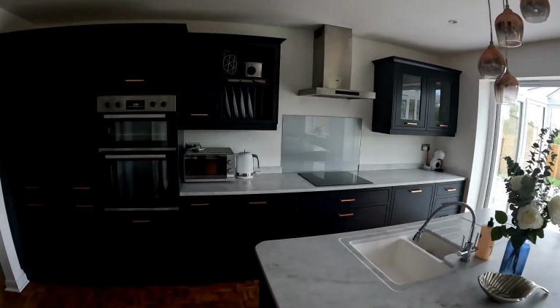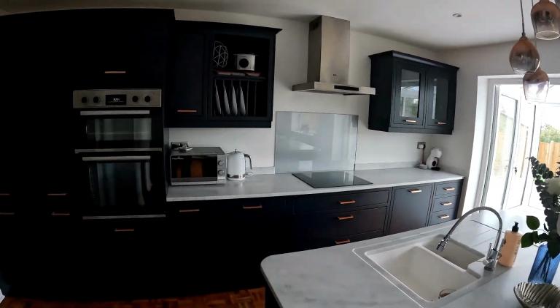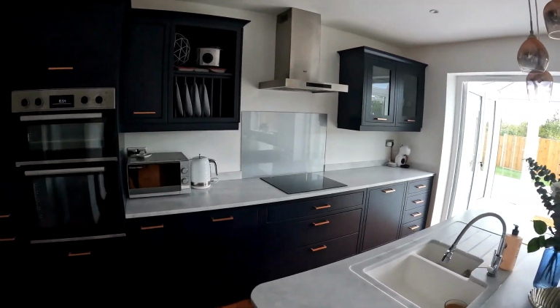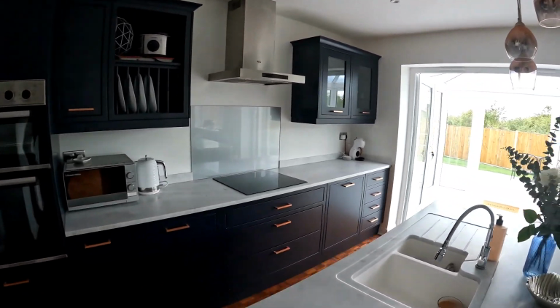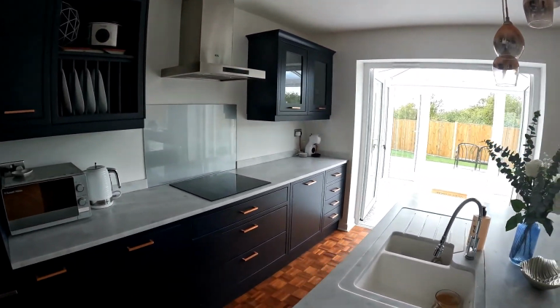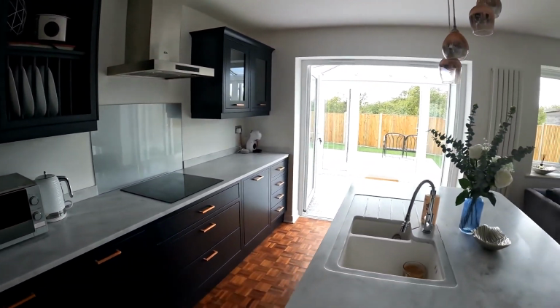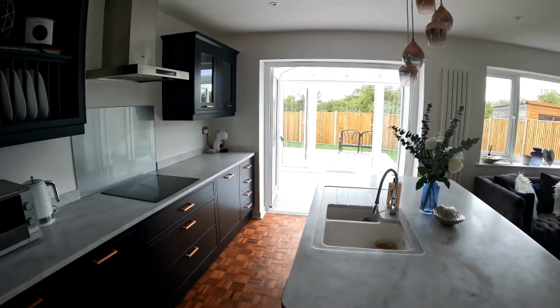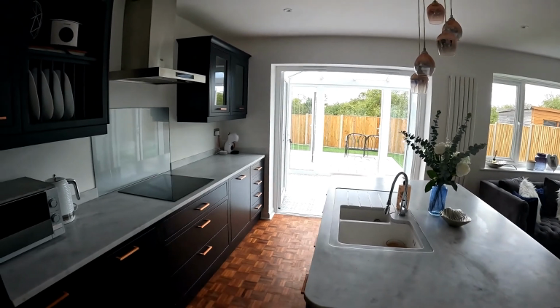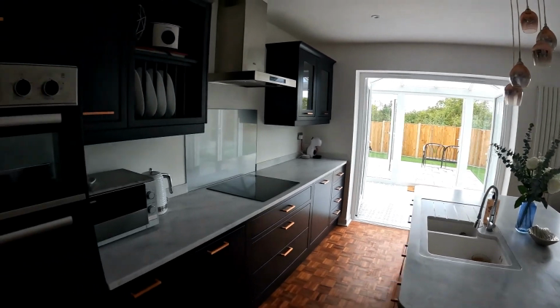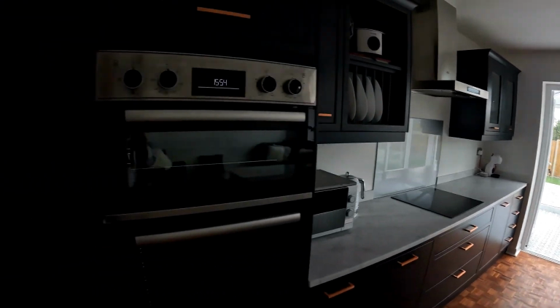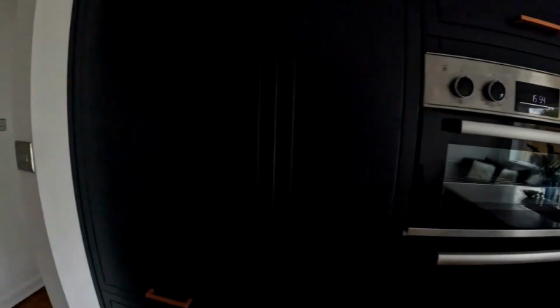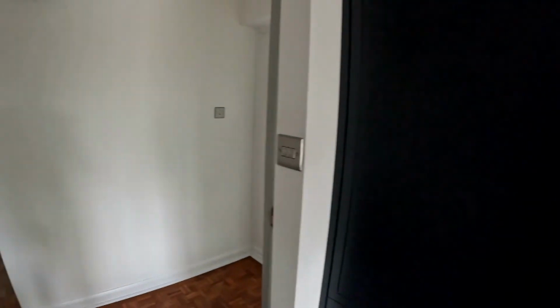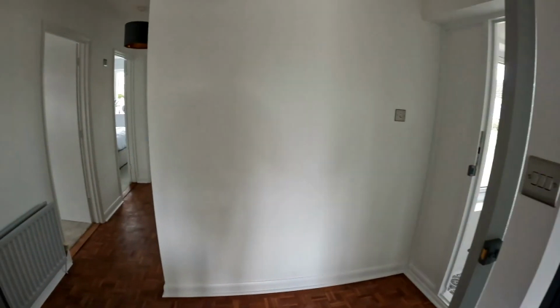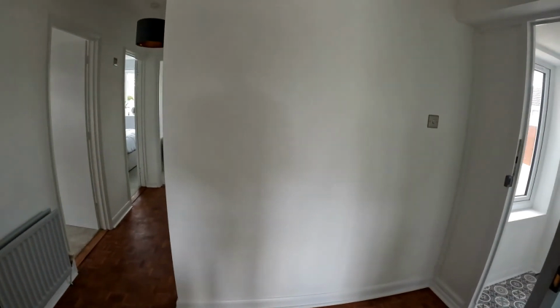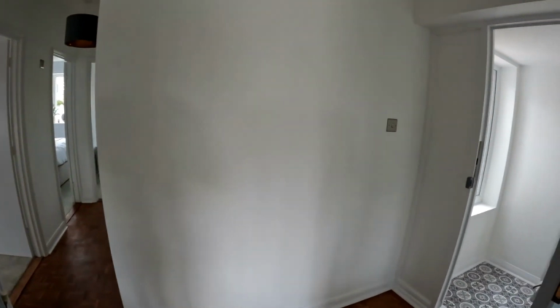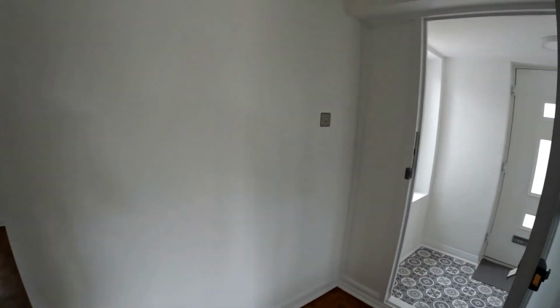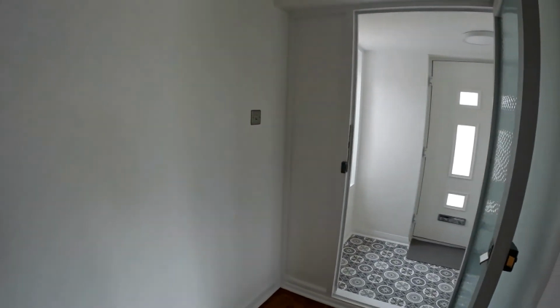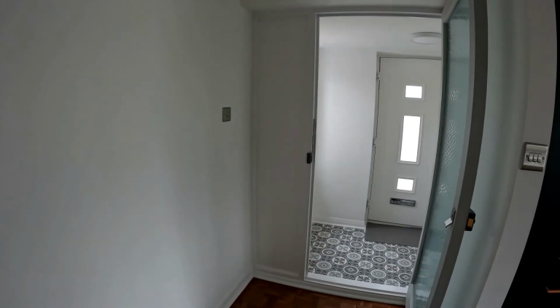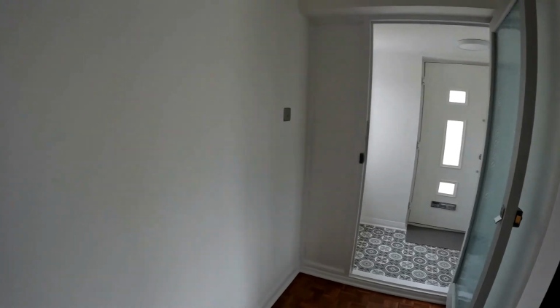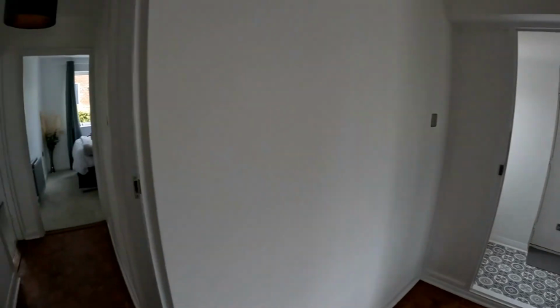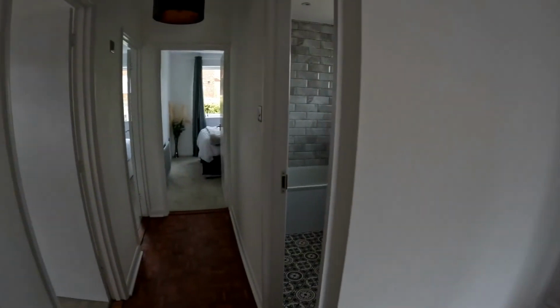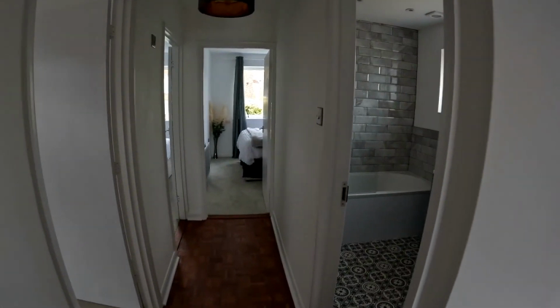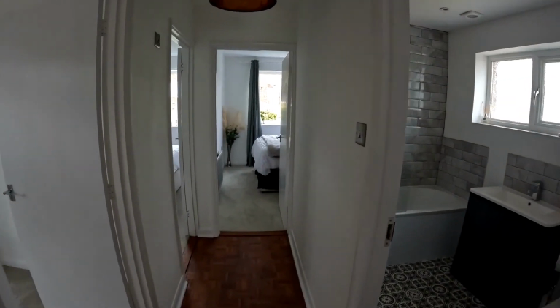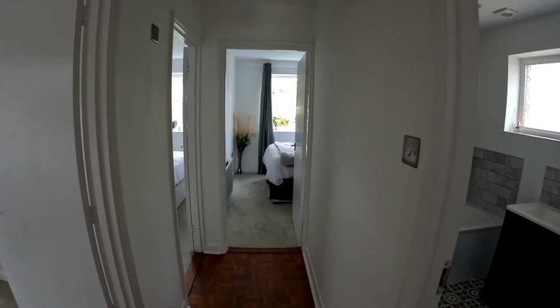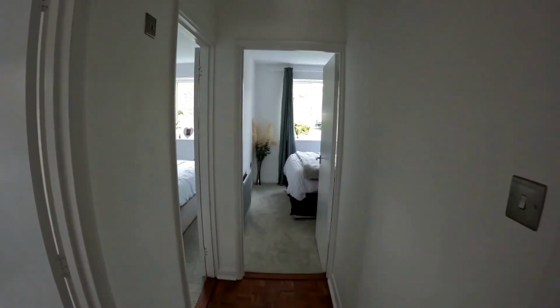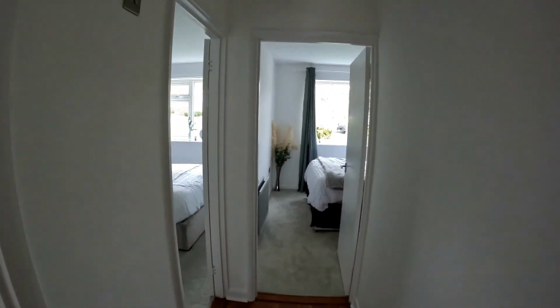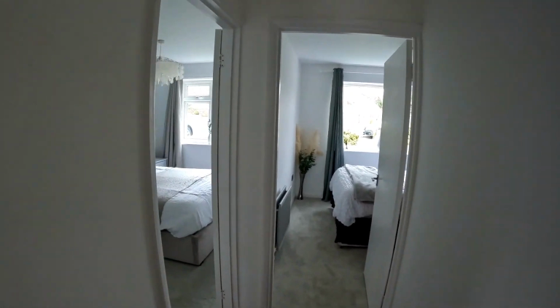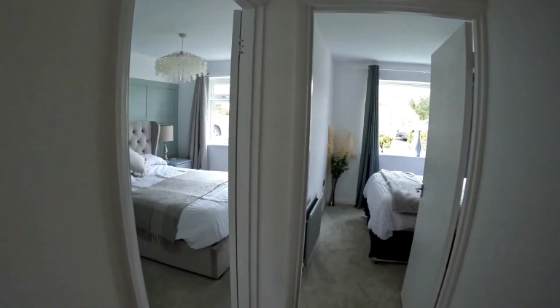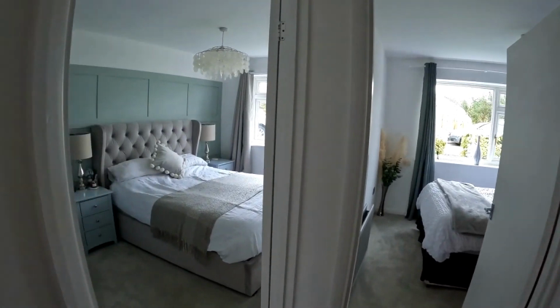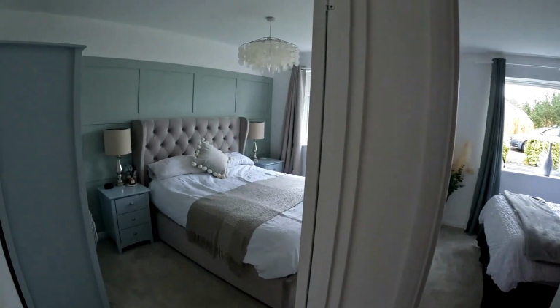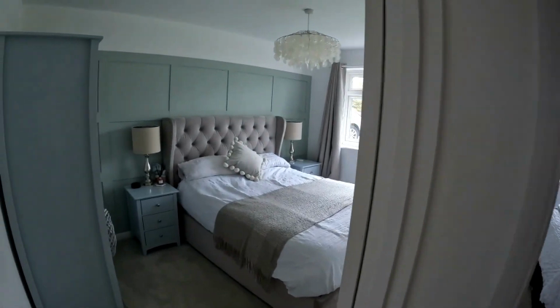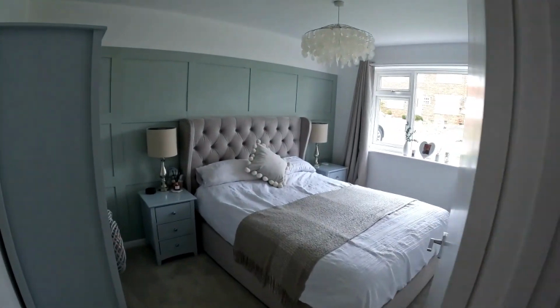The garden here has been beautifully maintained and does give you a beautiful private space to enjoy. Coming back through into the entrance hallway space, taking a quick glance again at the porch, we're going to go through and take a look at the two double bedrooms that the property has to offer.